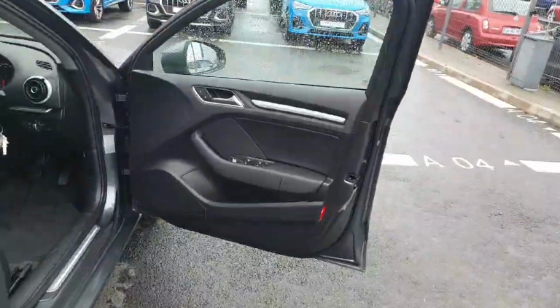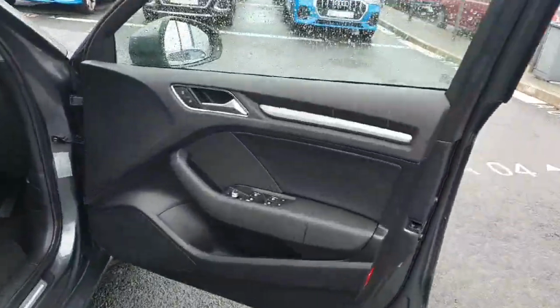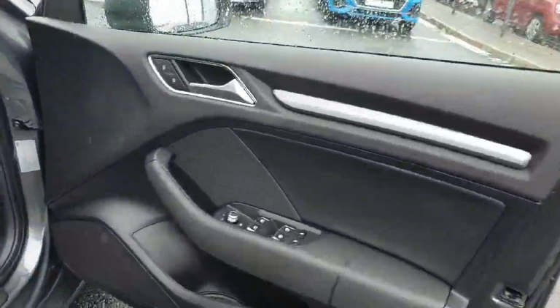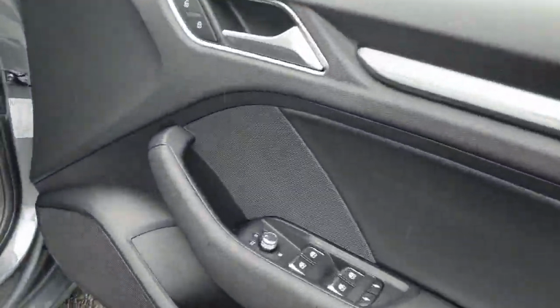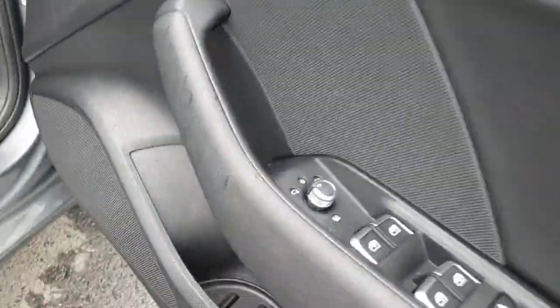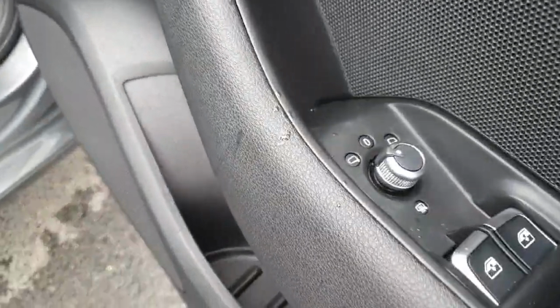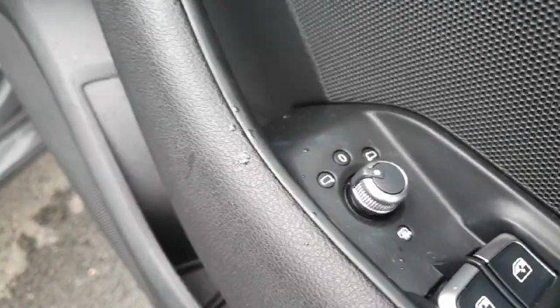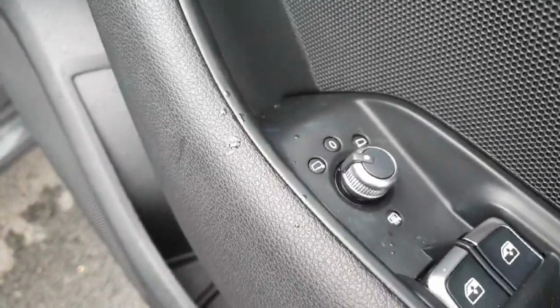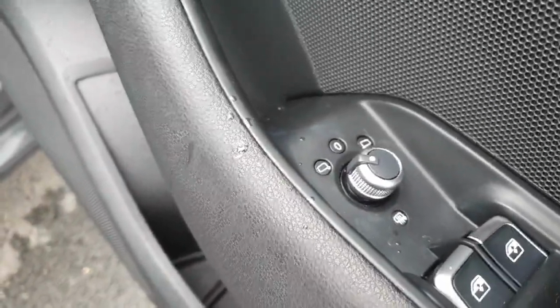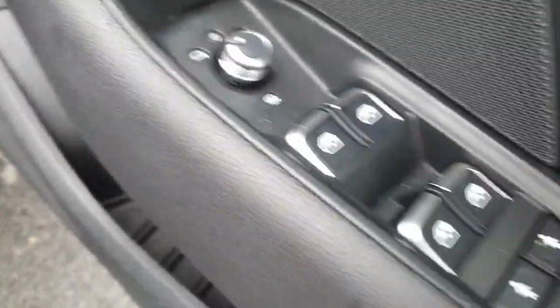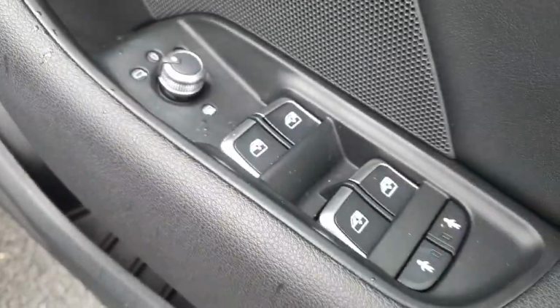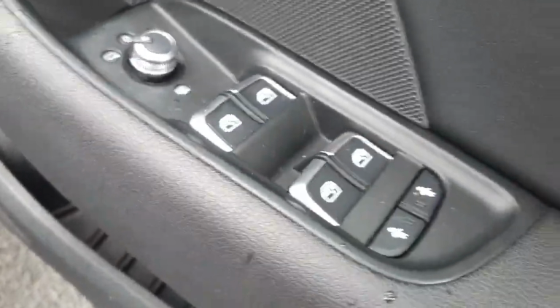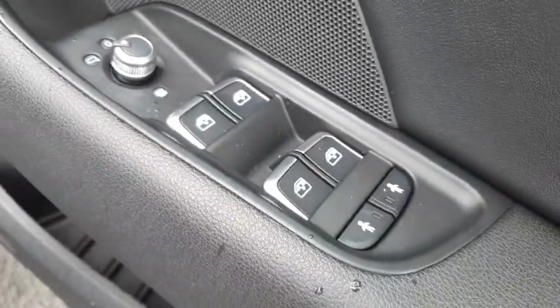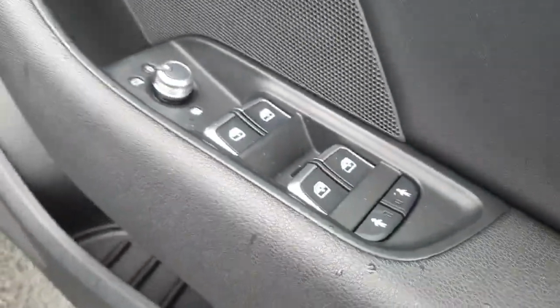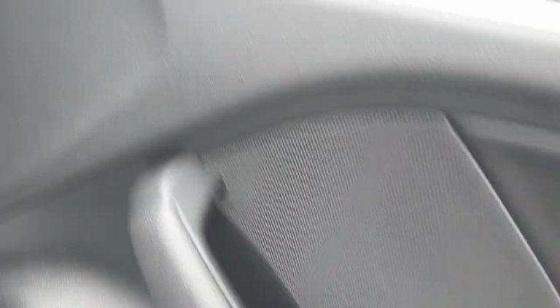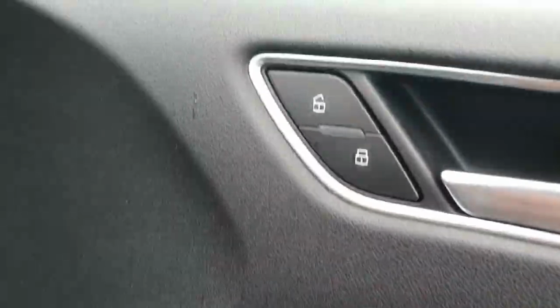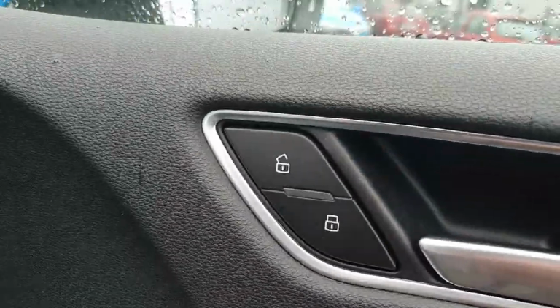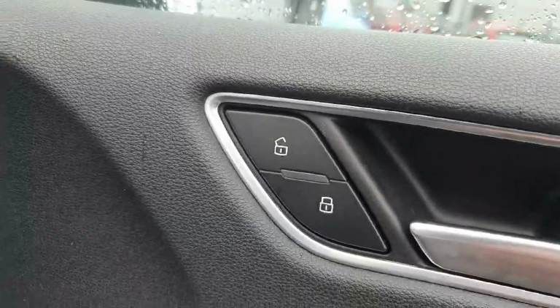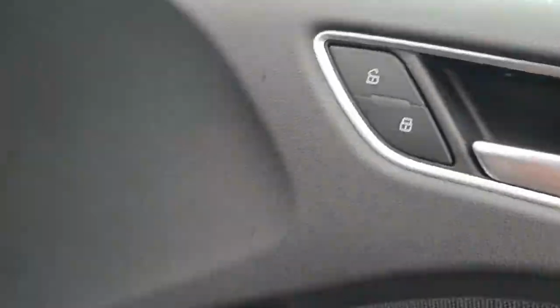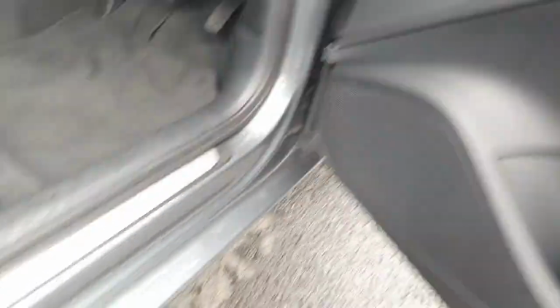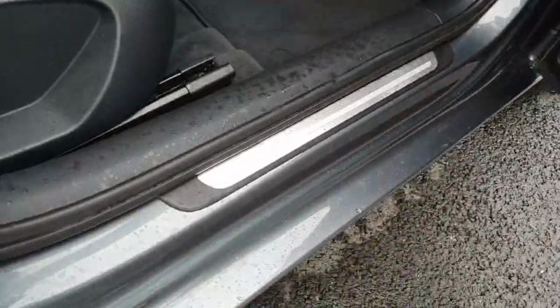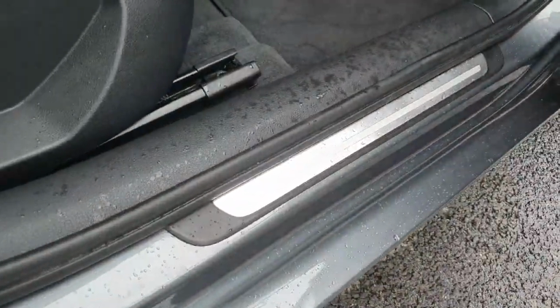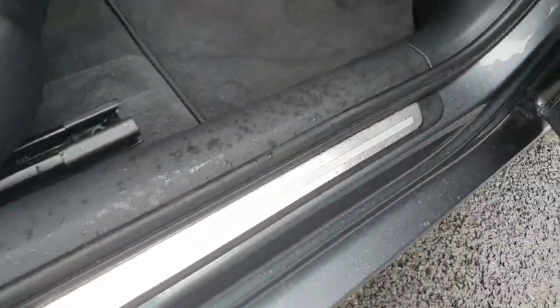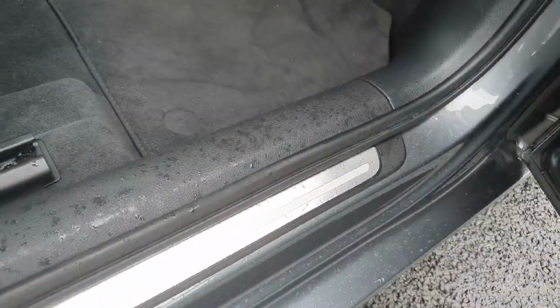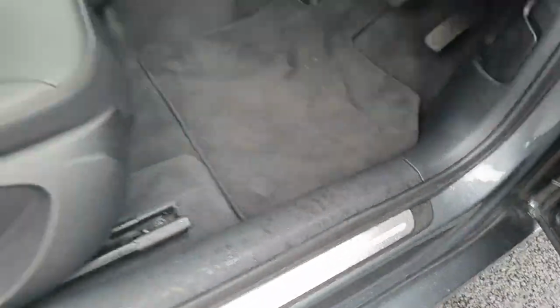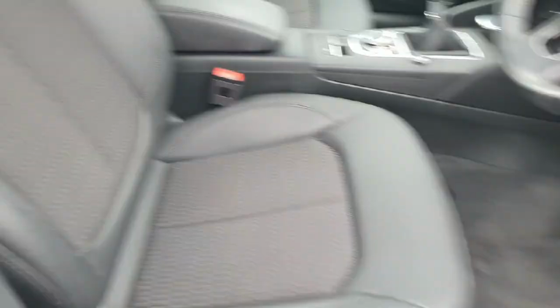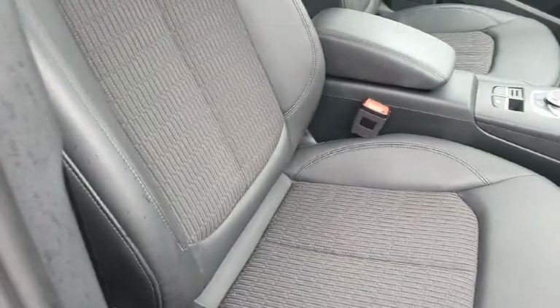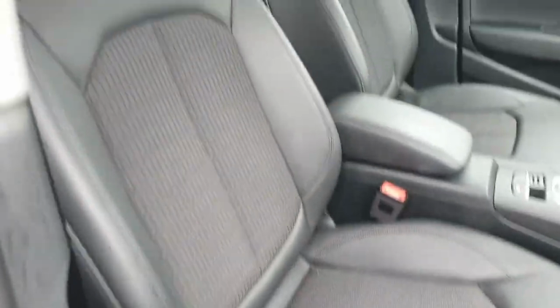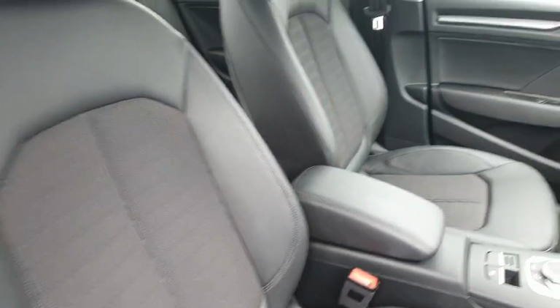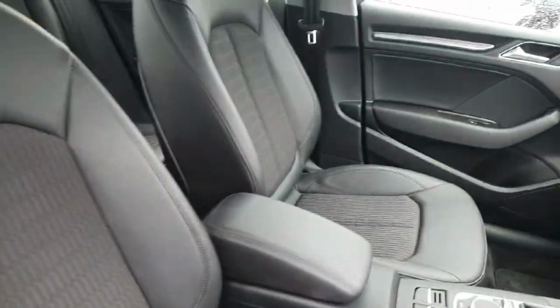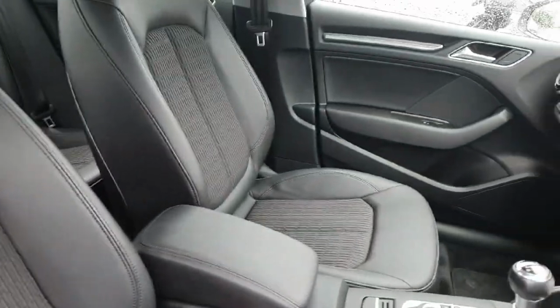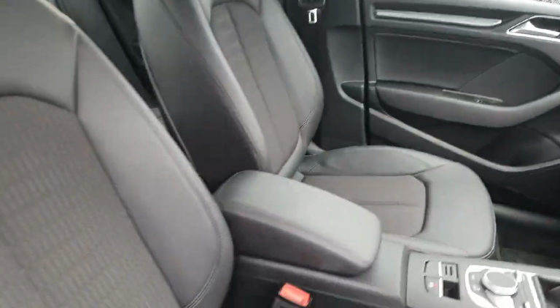Onto your driver door card: electrically adjustable heated mirrors, electric windows all around, lock and unlock button, a chrome side step, and the half leather, half cloth seating continues in the front.